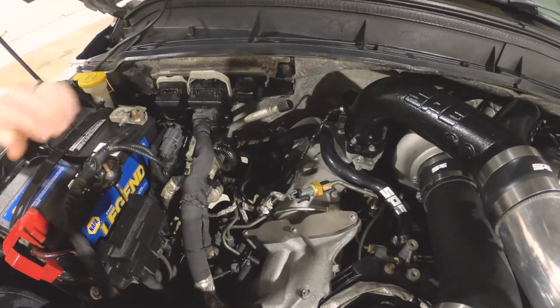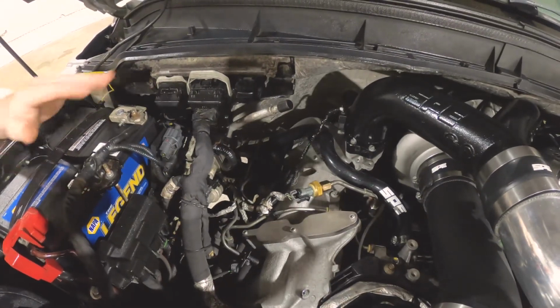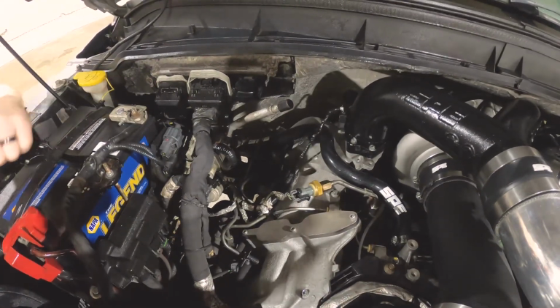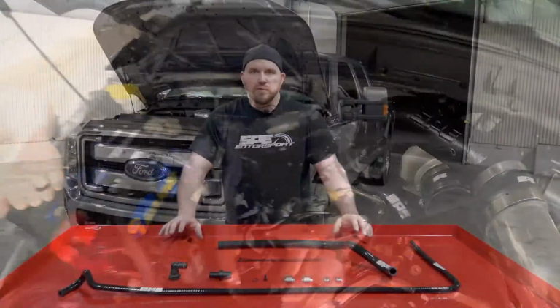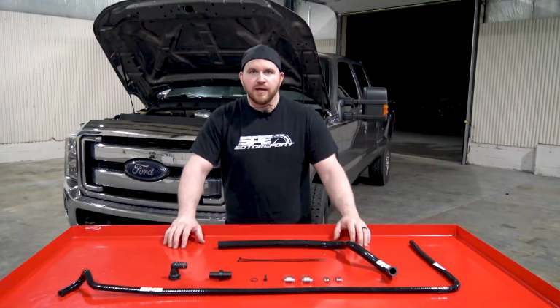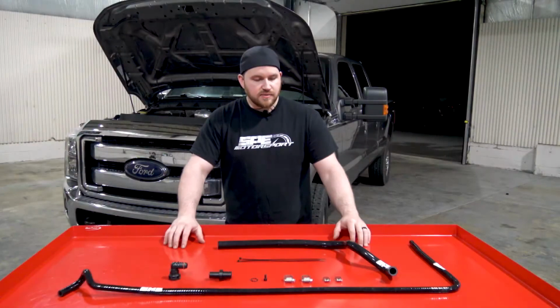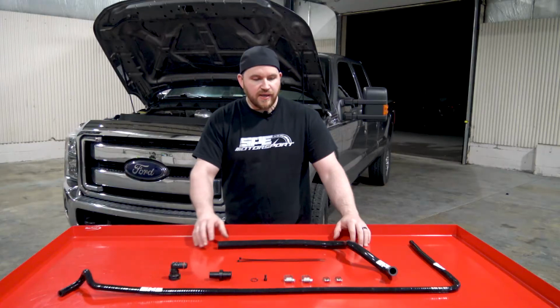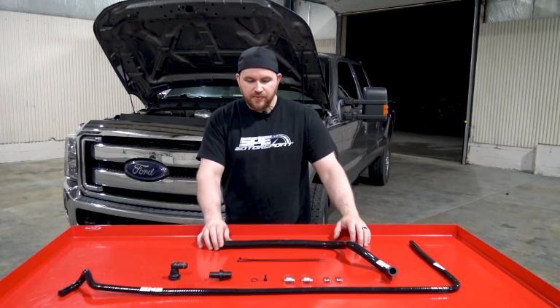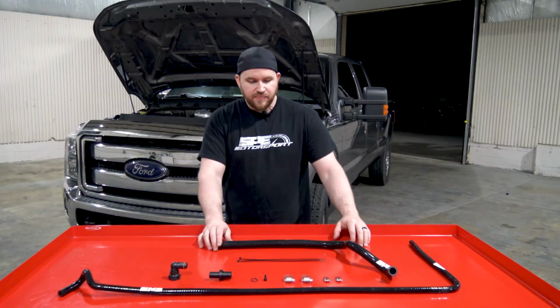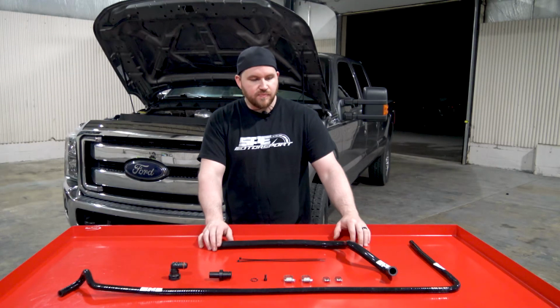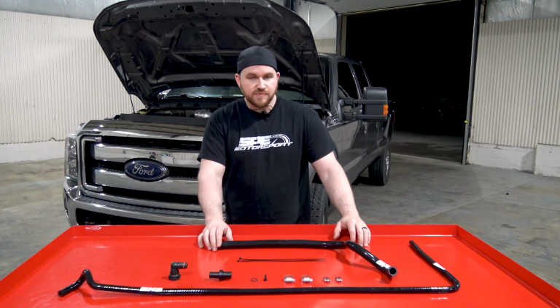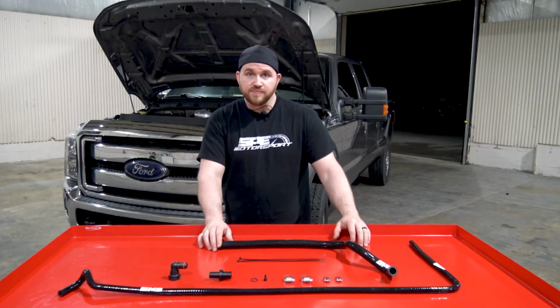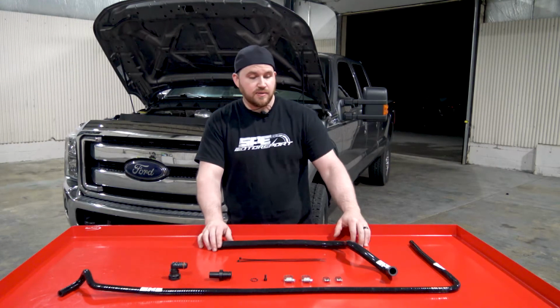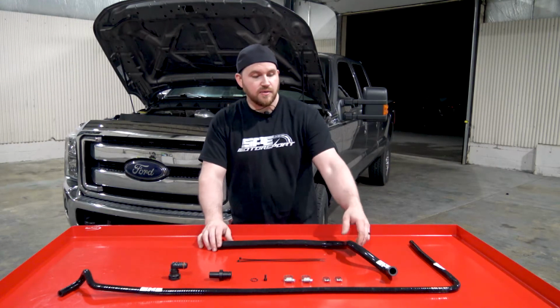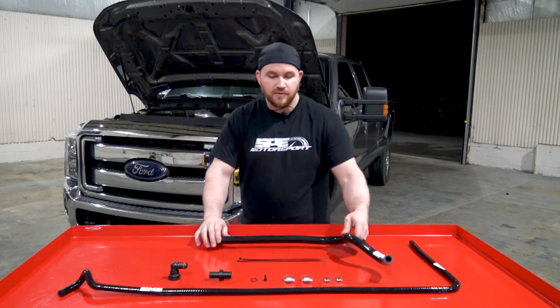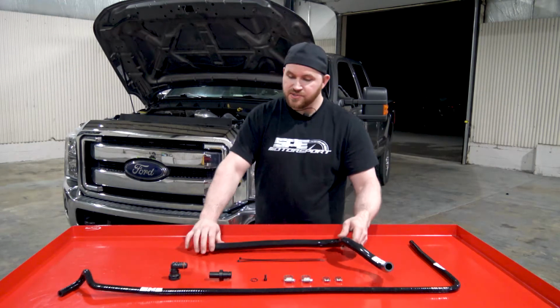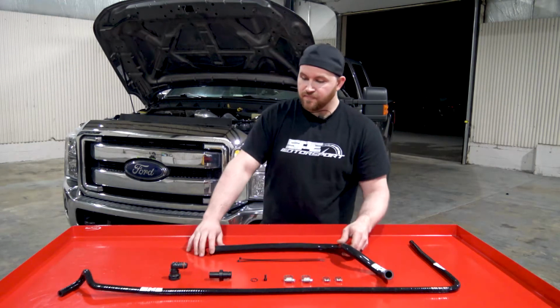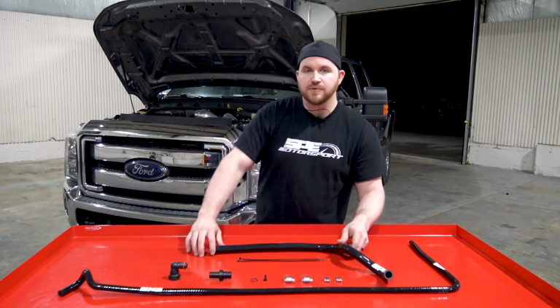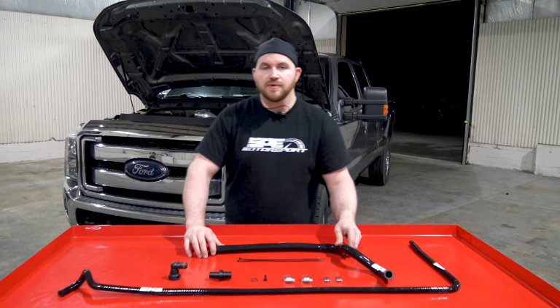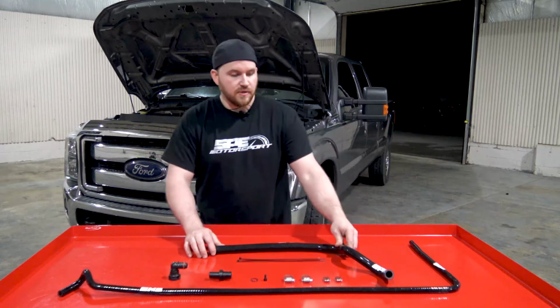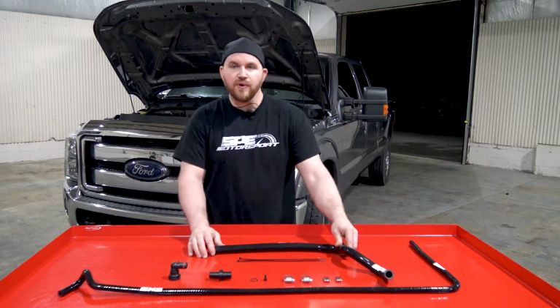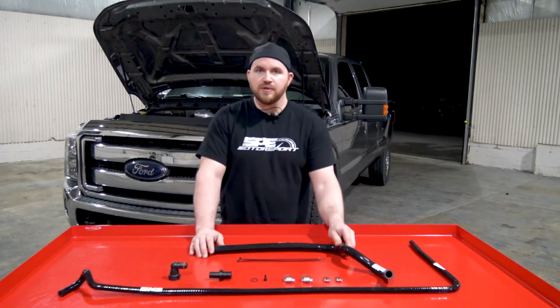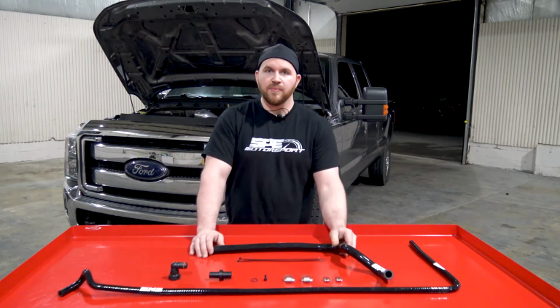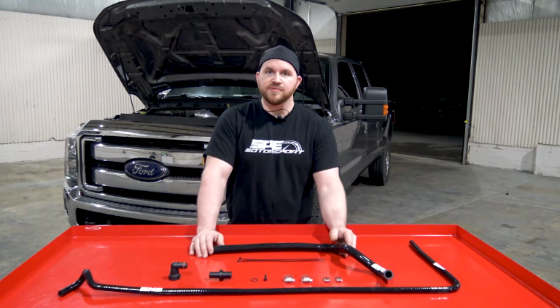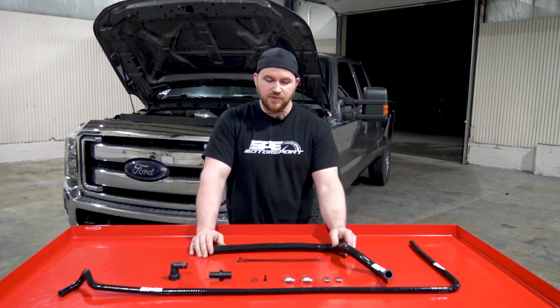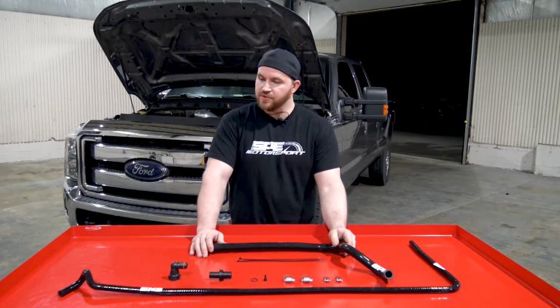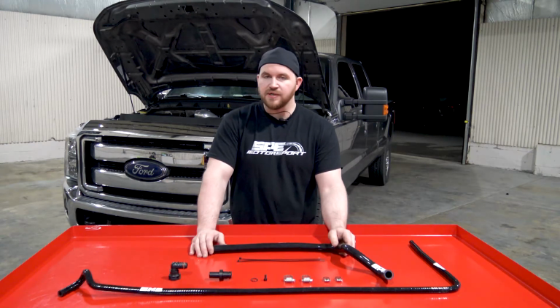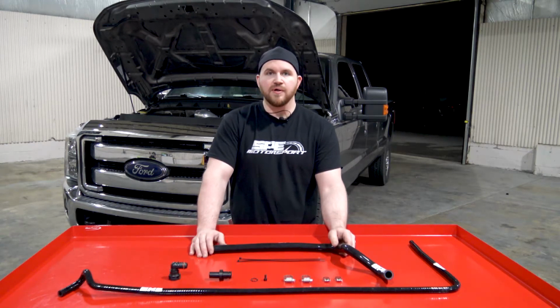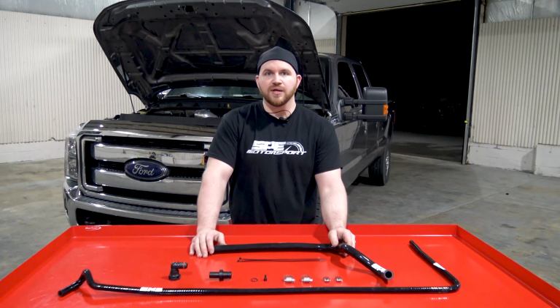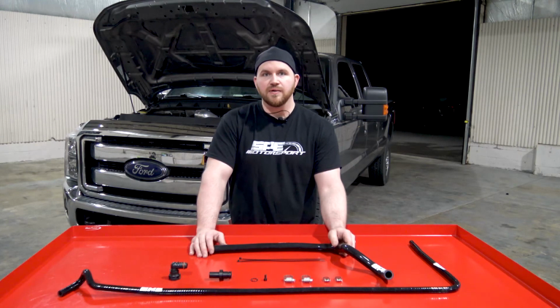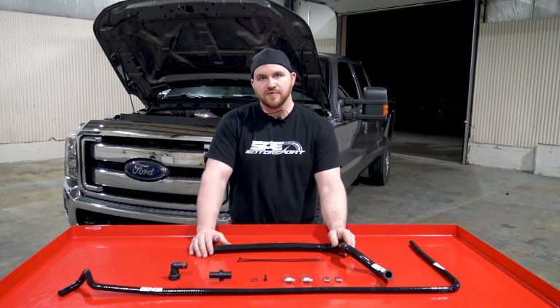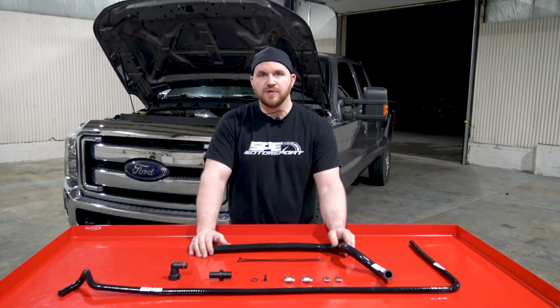That wraps up this week's product spotlight — the 6.7 Power Stroke coolant reroute kit will be up on our website for sale. If you're interested, go on there and check it out. Thanks for tuning in.